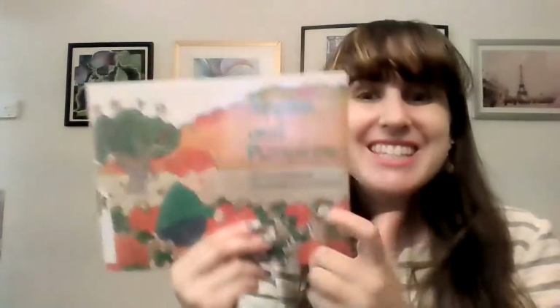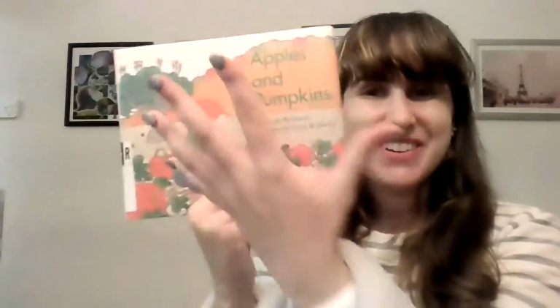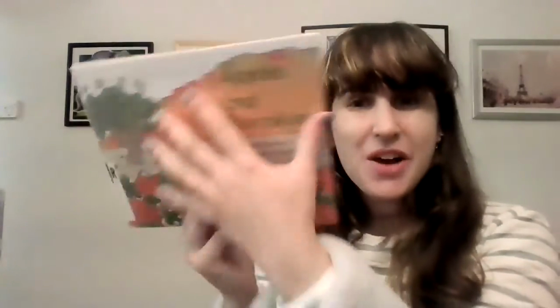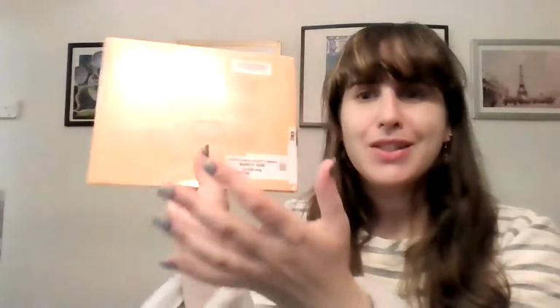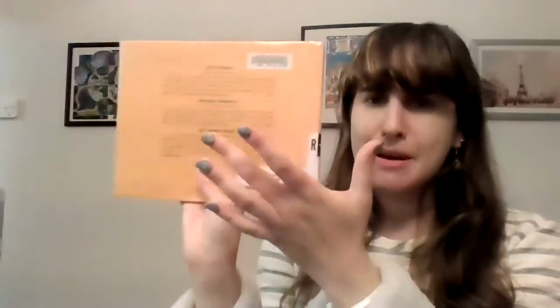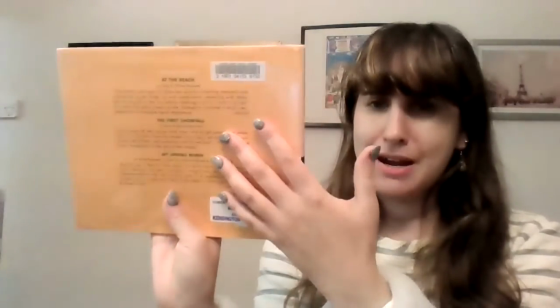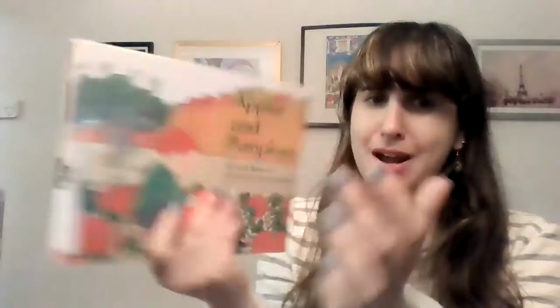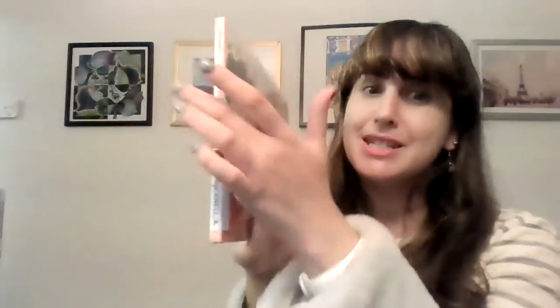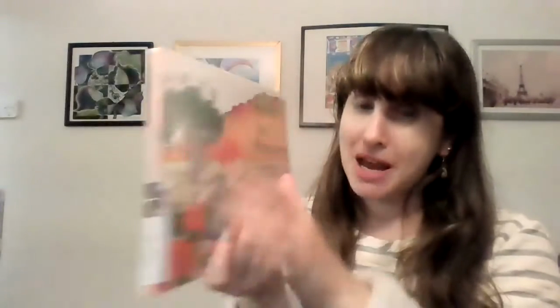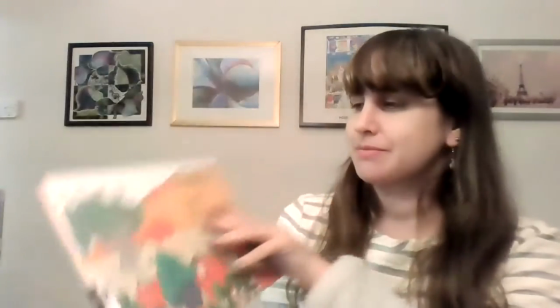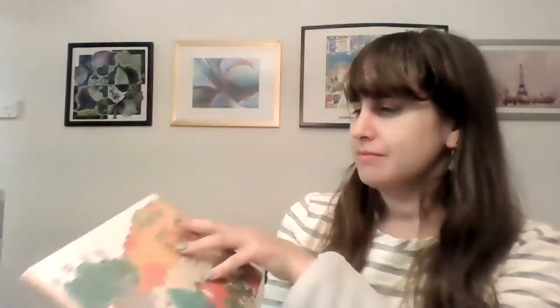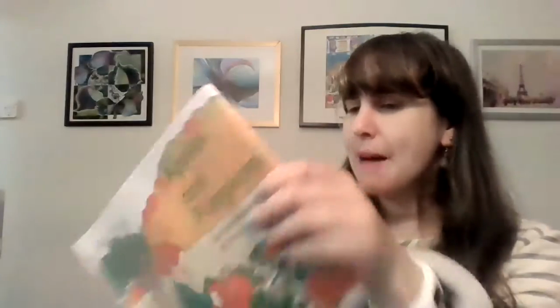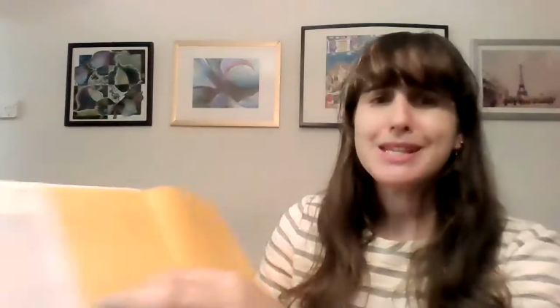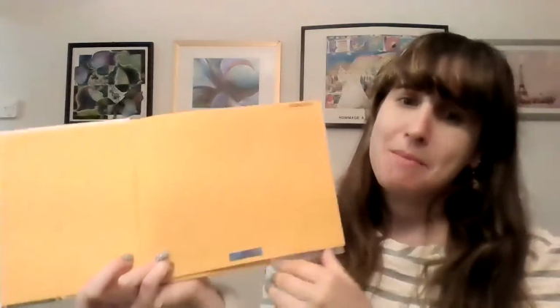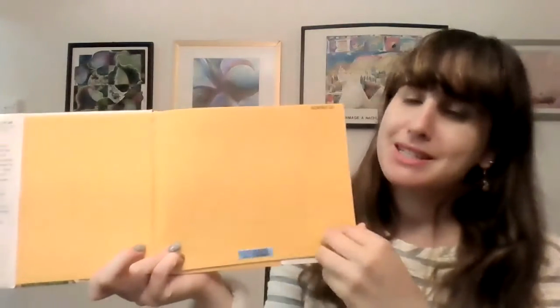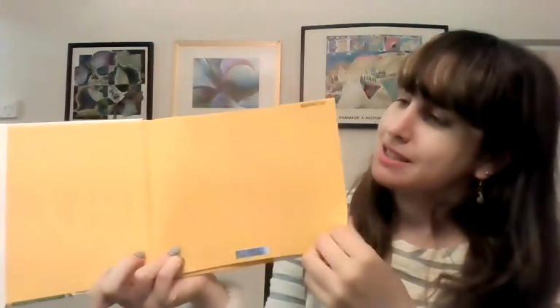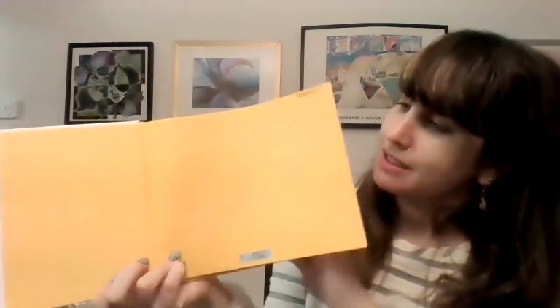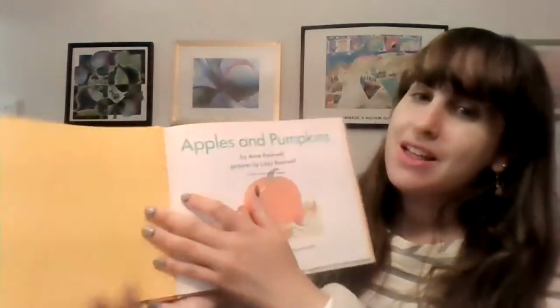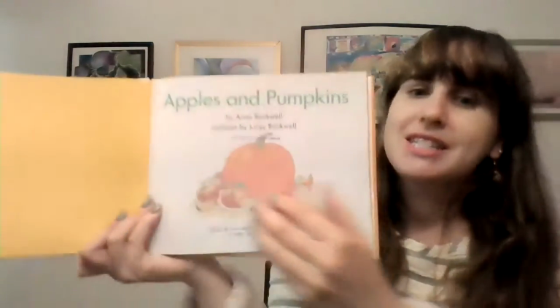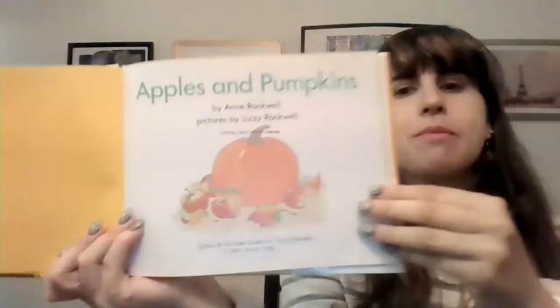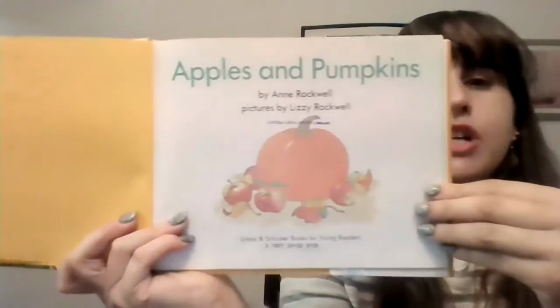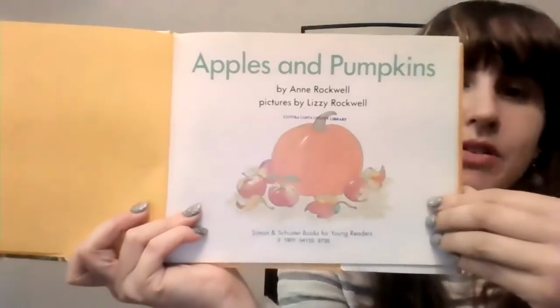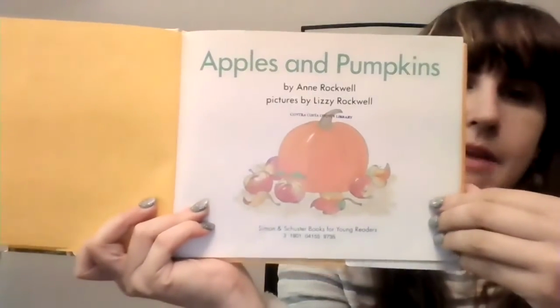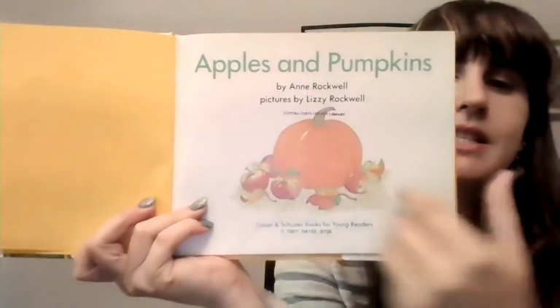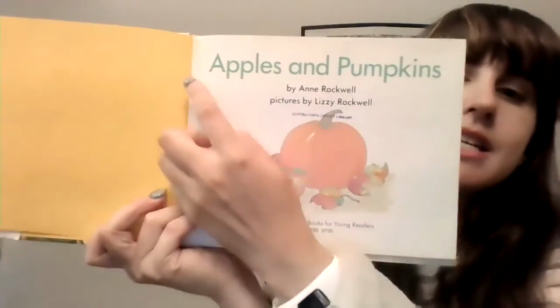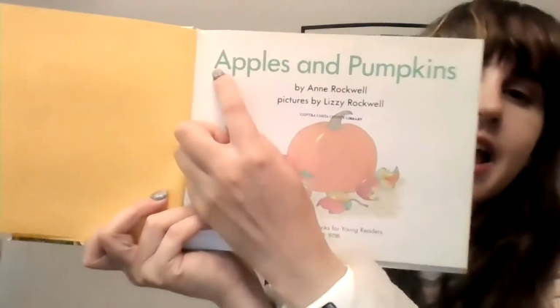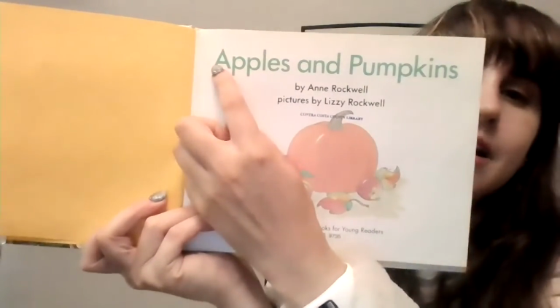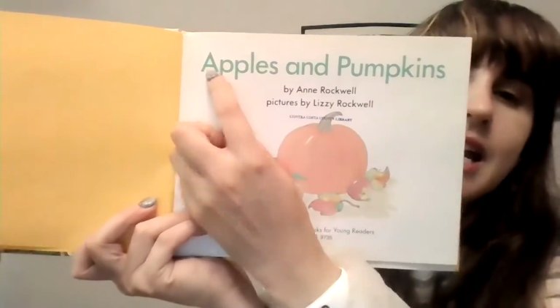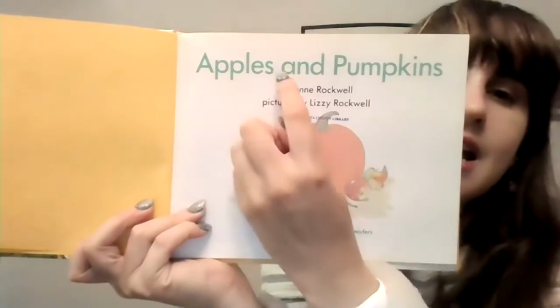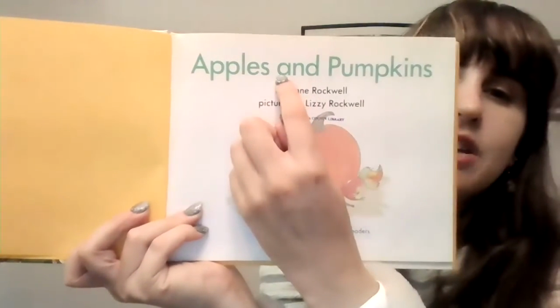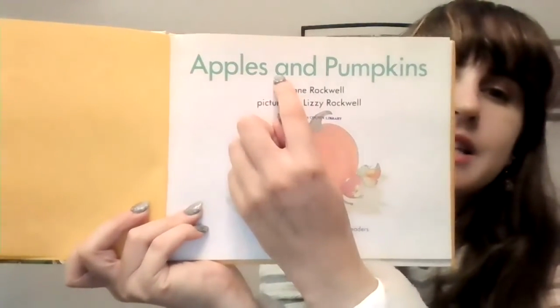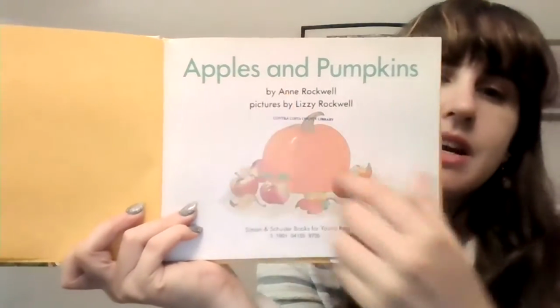So this is the front cover, this is the back cover, and this is the spine. Apples and Pumpkins. This is the title page. Apples and Pumpkins. And look, I see a letter A, an uppercase A, and a lowercase A right here.